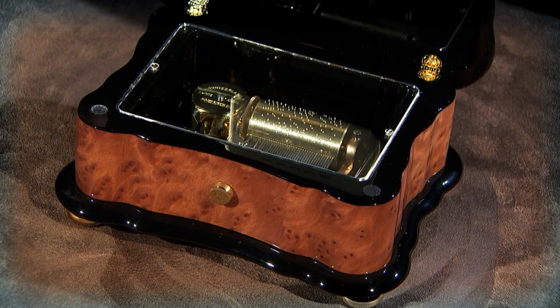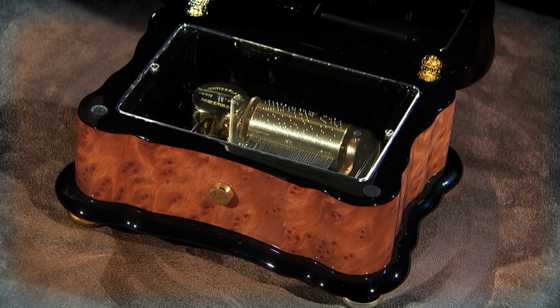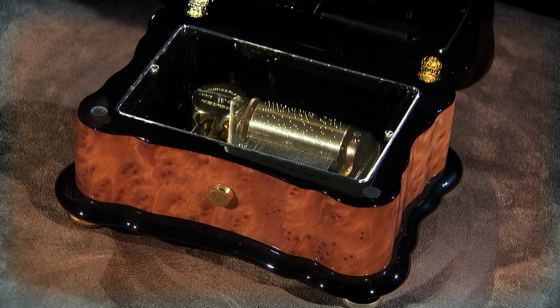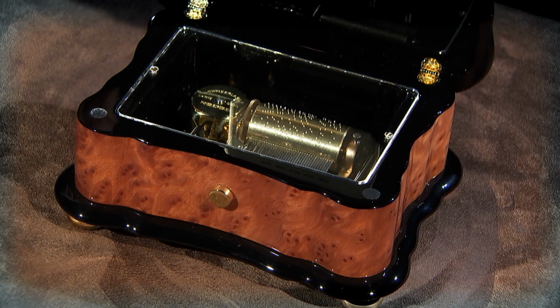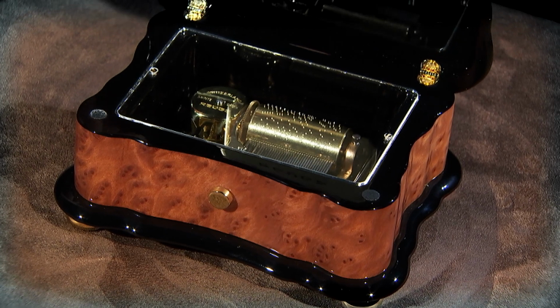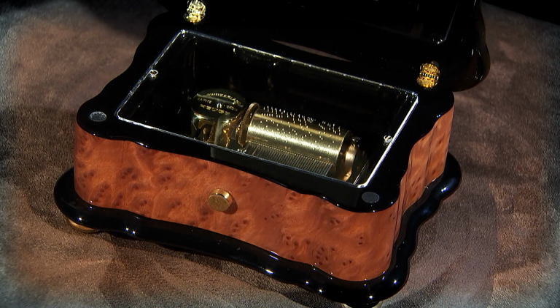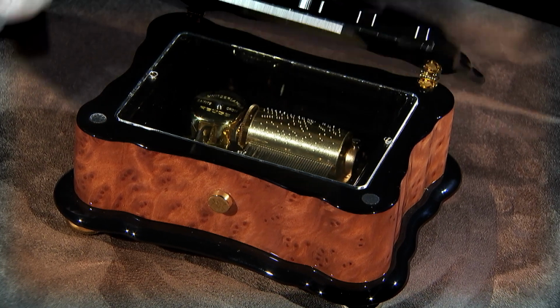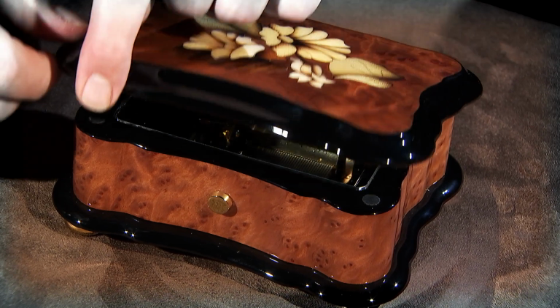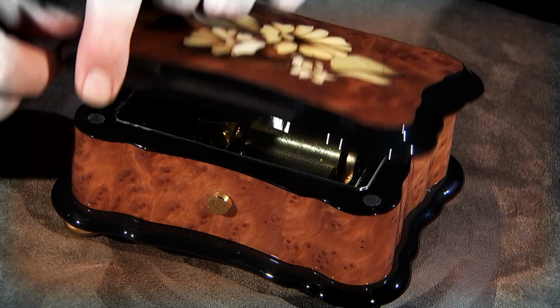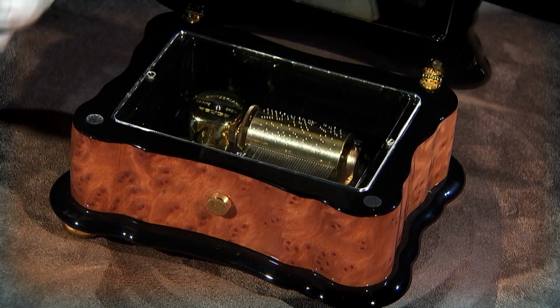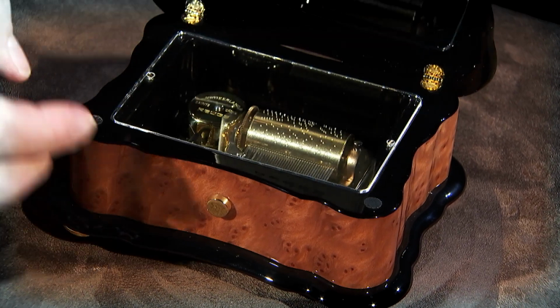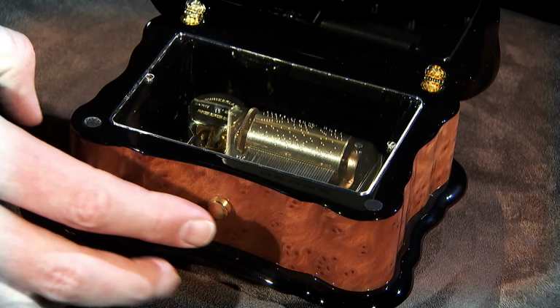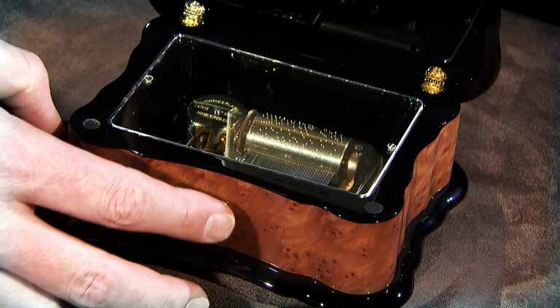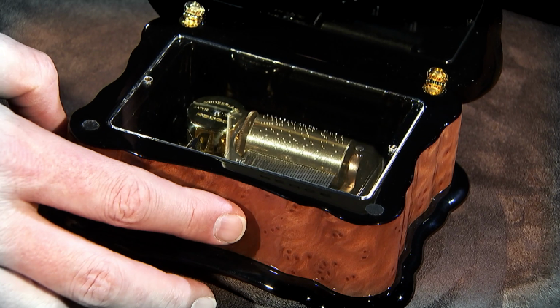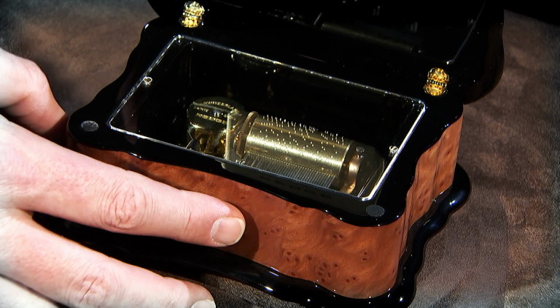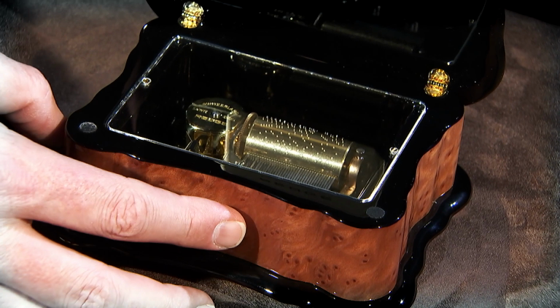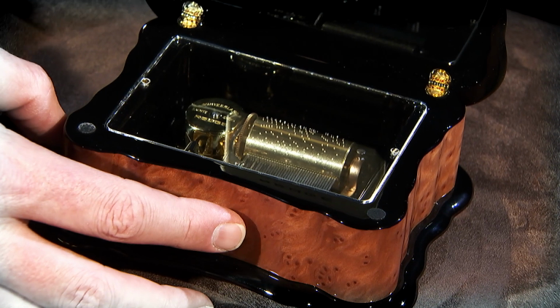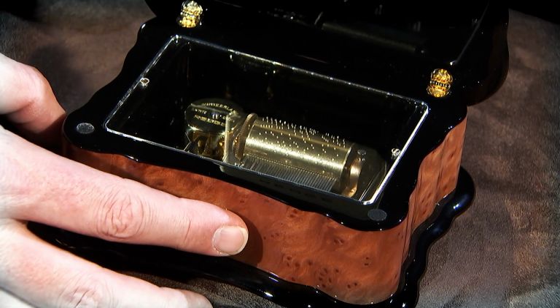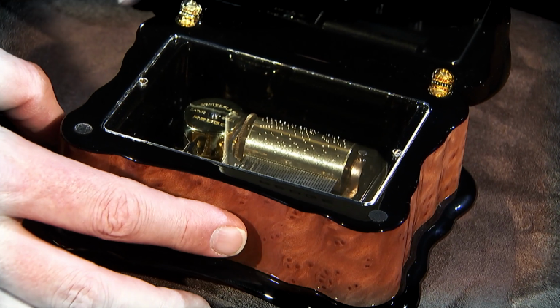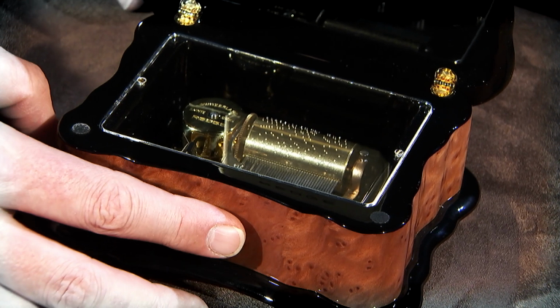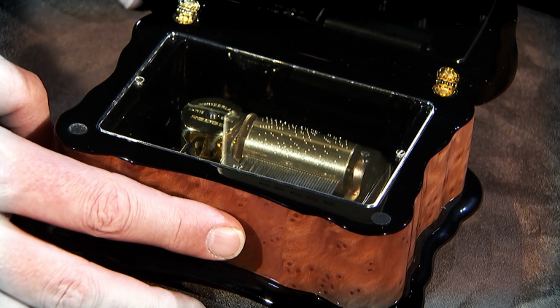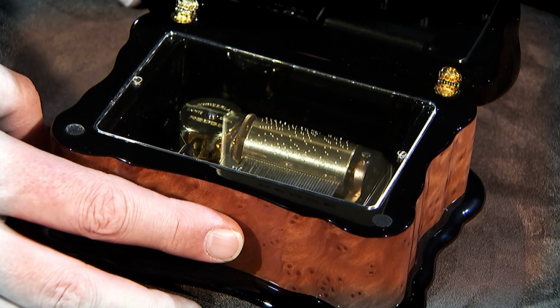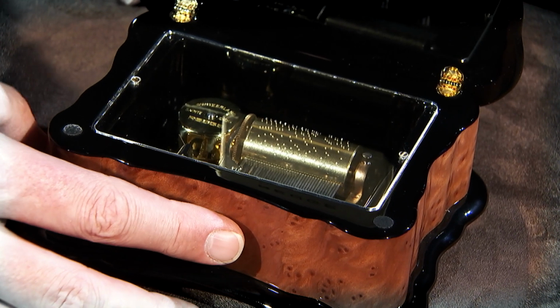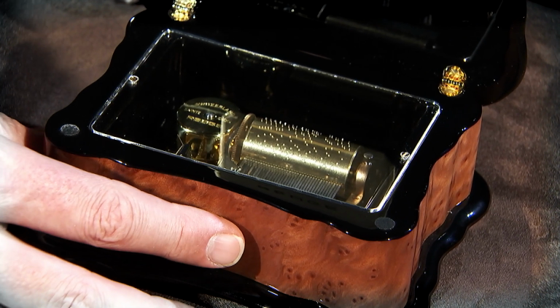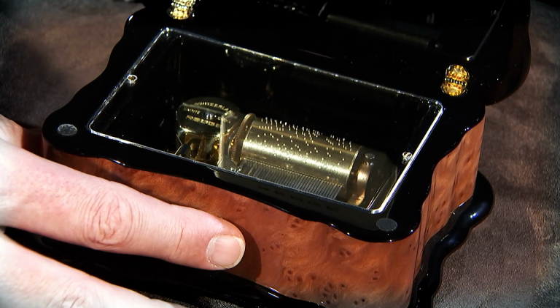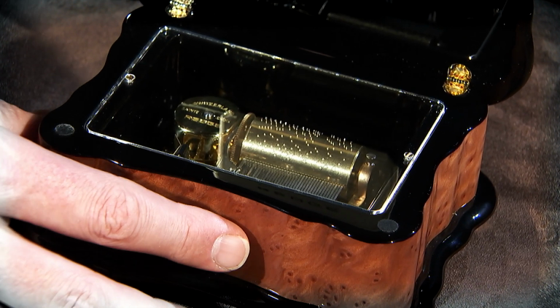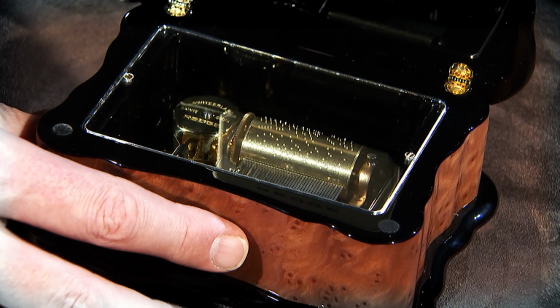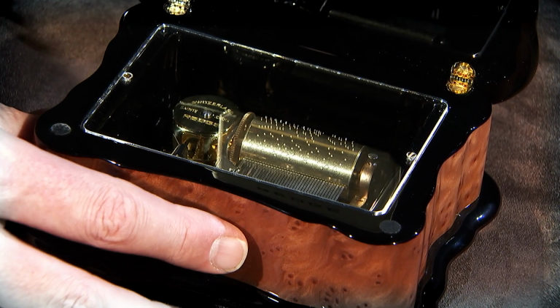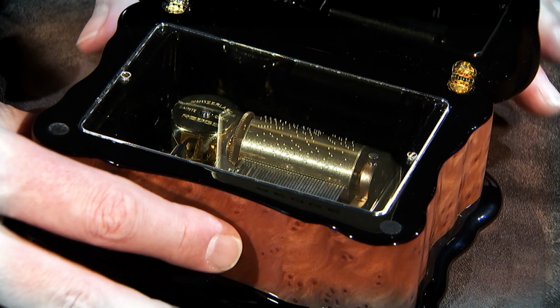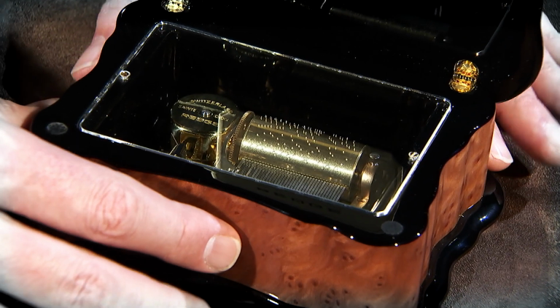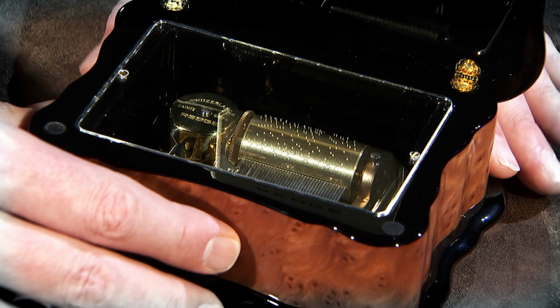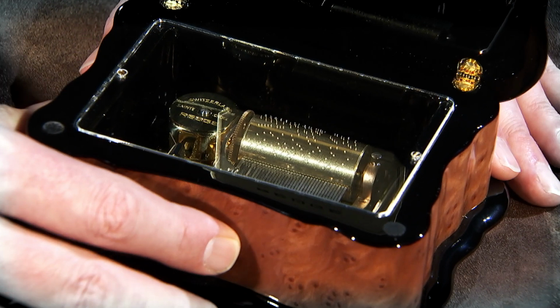To start this music box, you simply slide the lever, and this plays Magic Flute by Mozart.